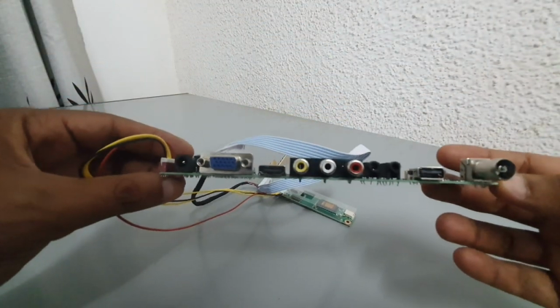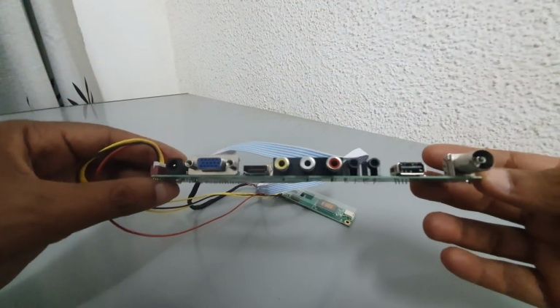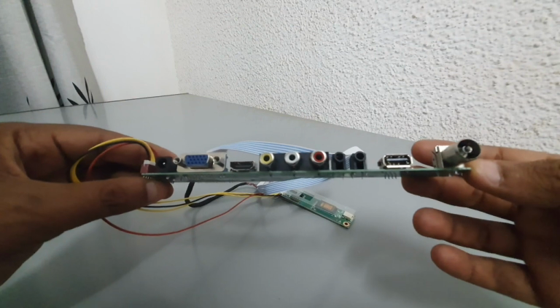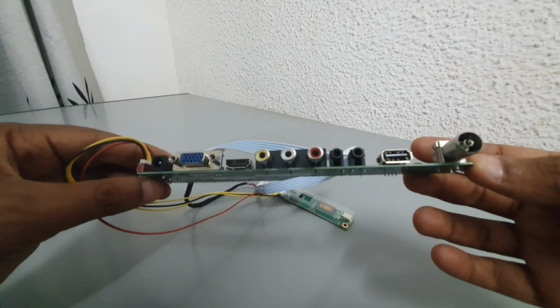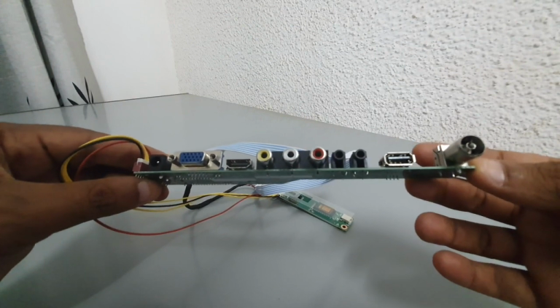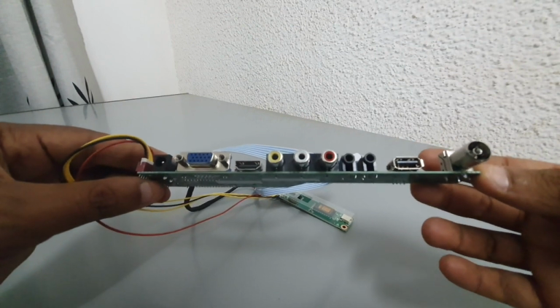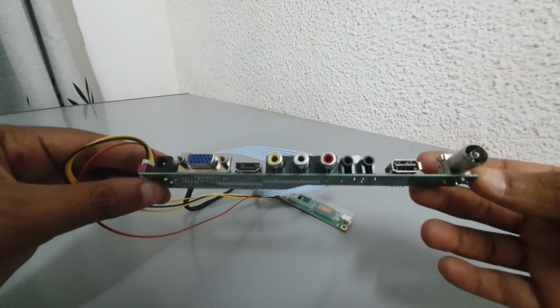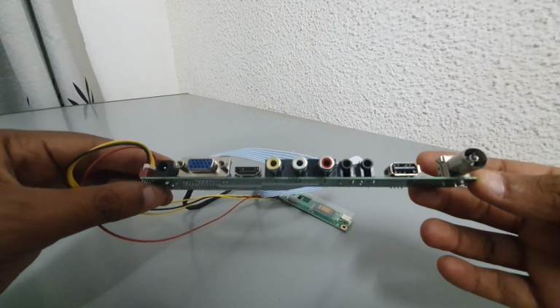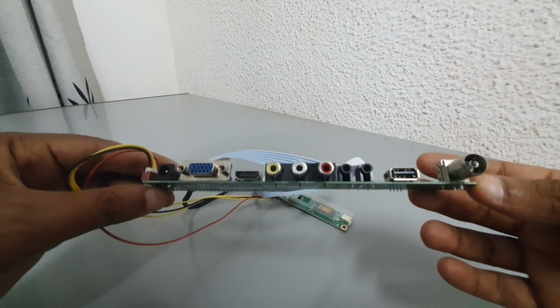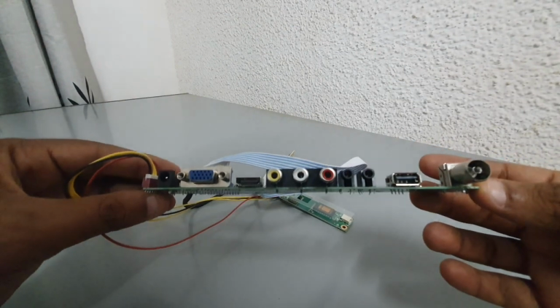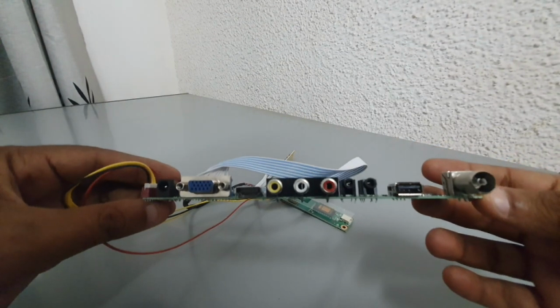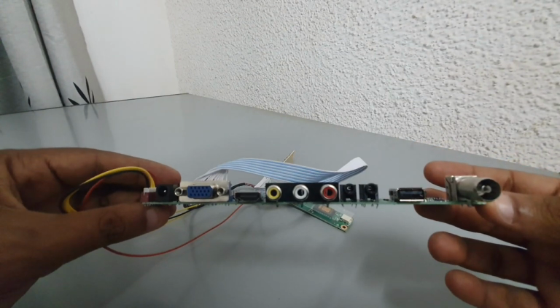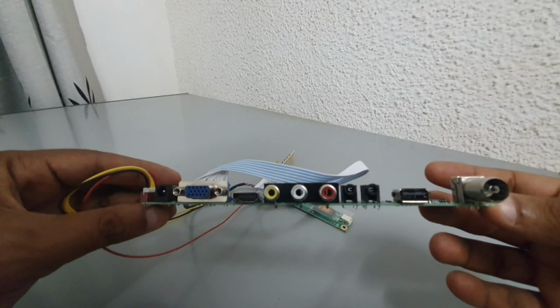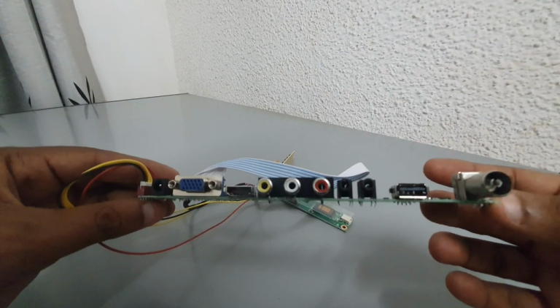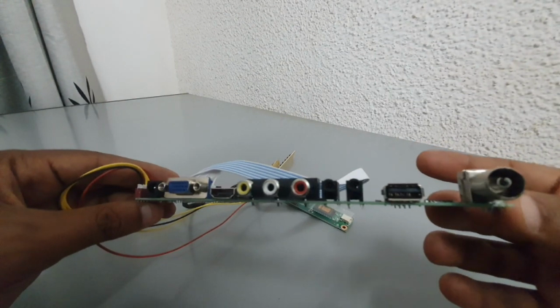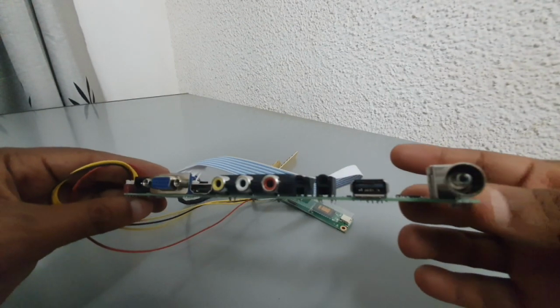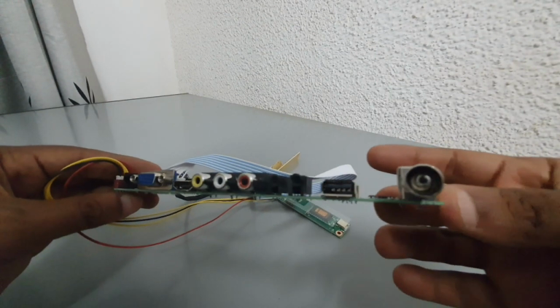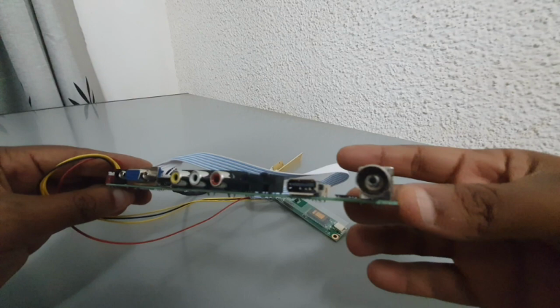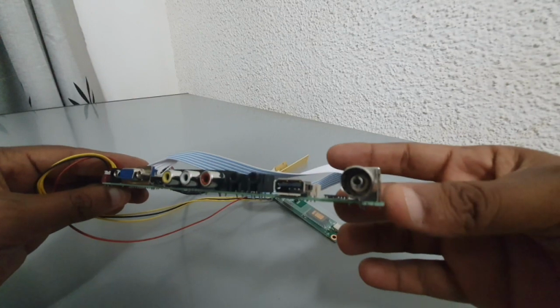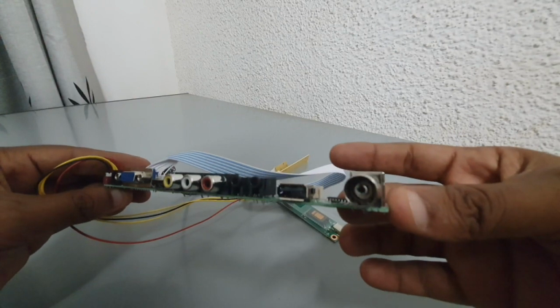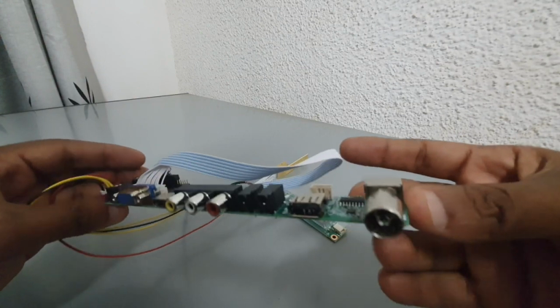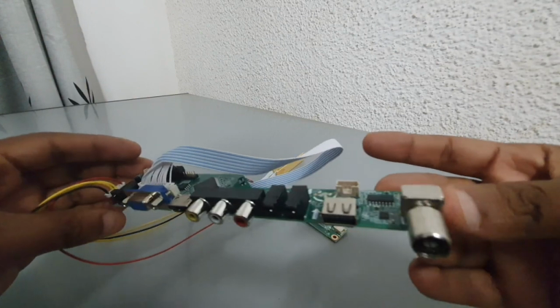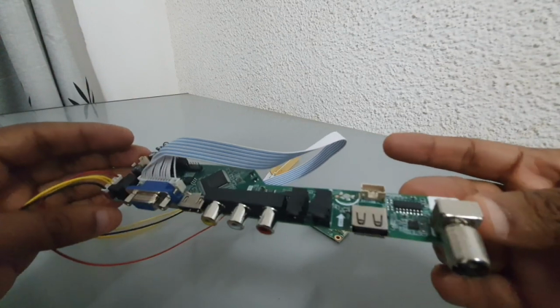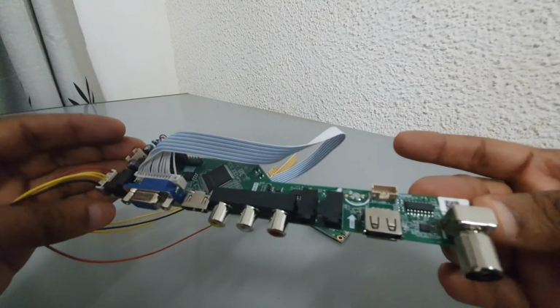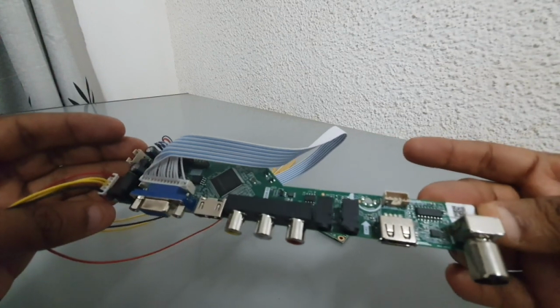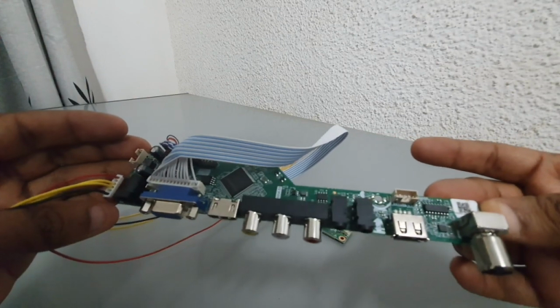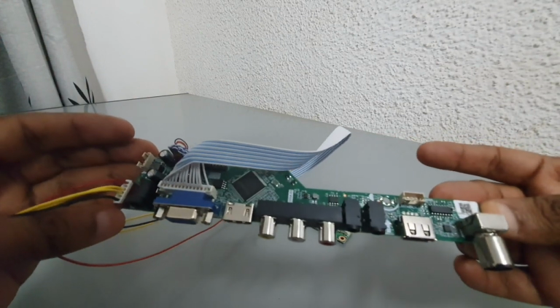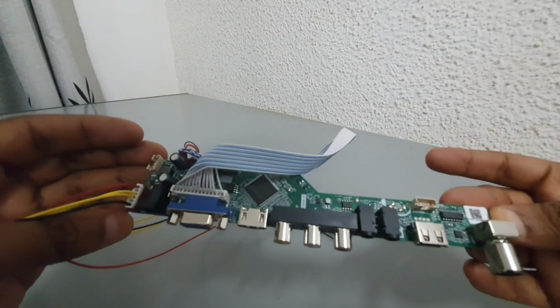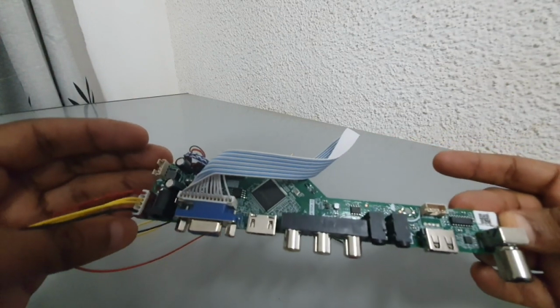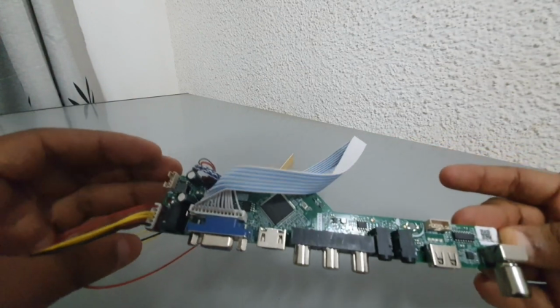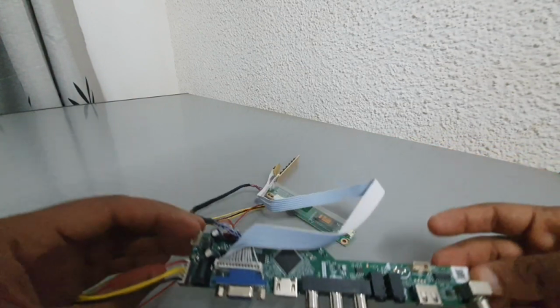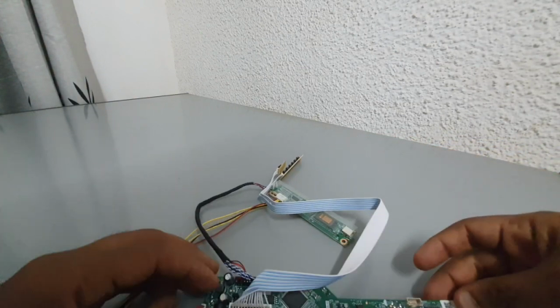You will also need to disassemble your laptop and connect the board to the panel. This way, you can save money and reuse your old screen for gaming, watching movies, or any other activity that requires multiple monitors.